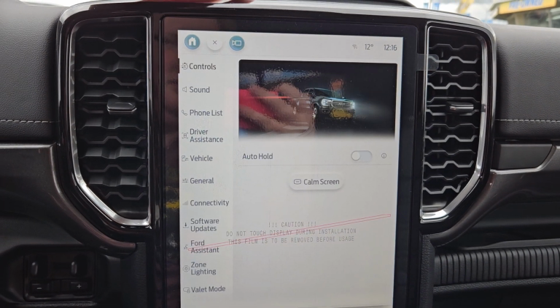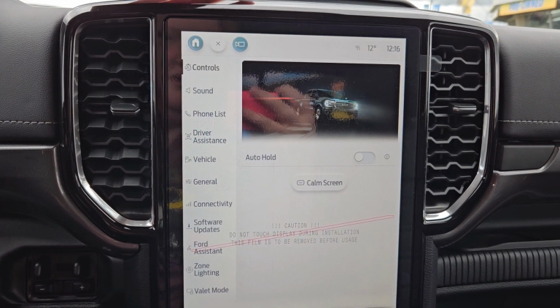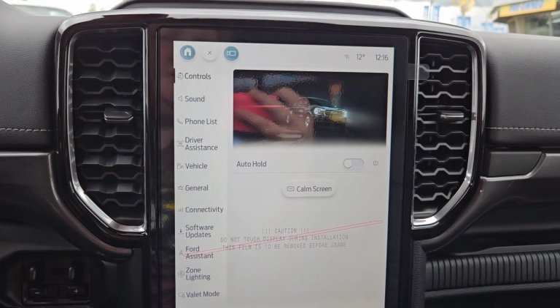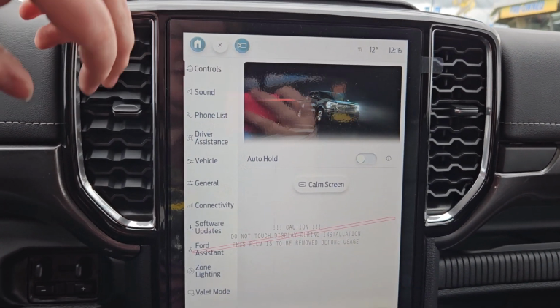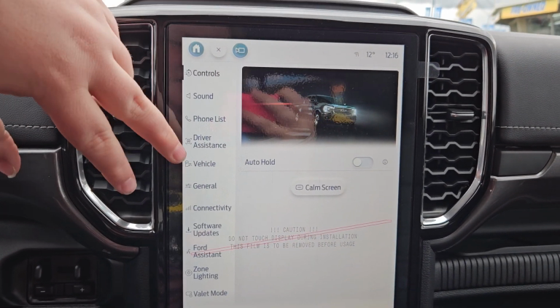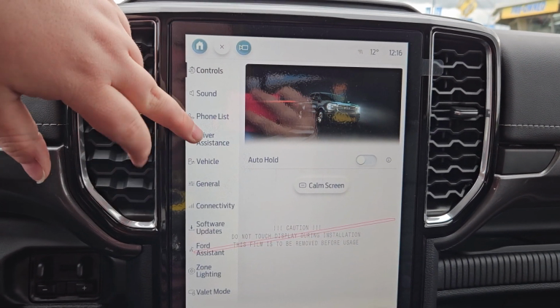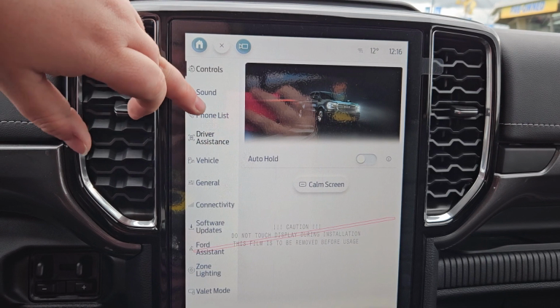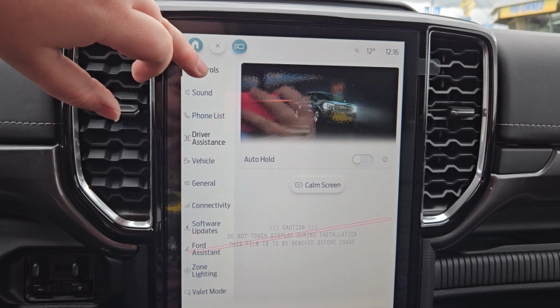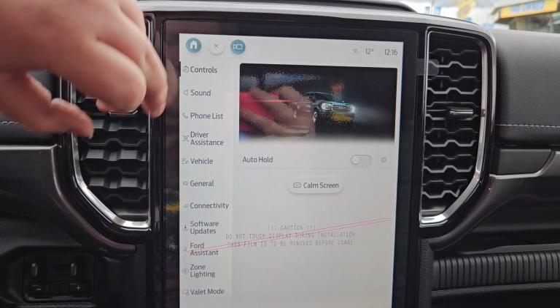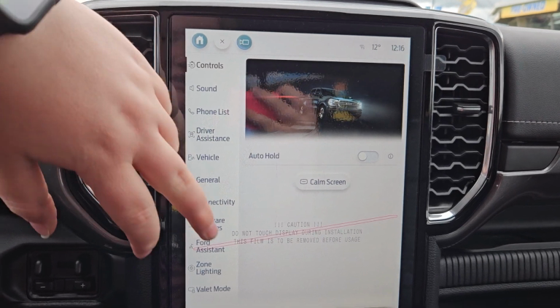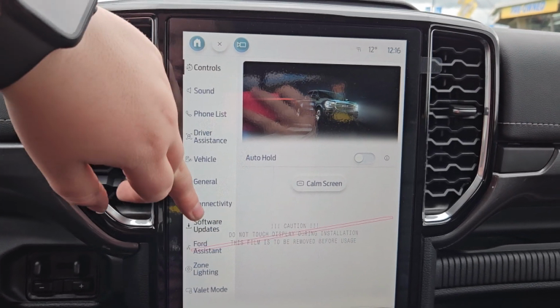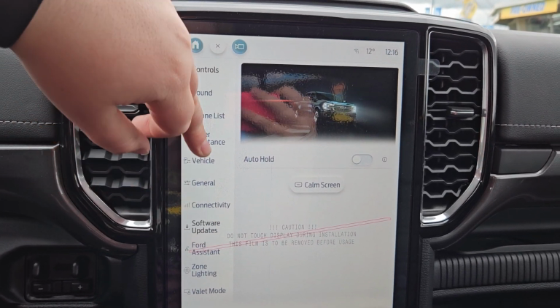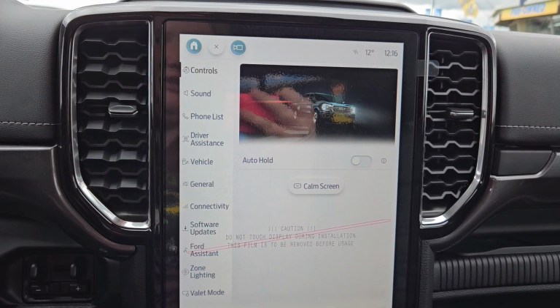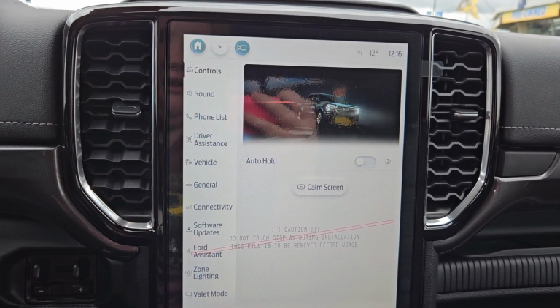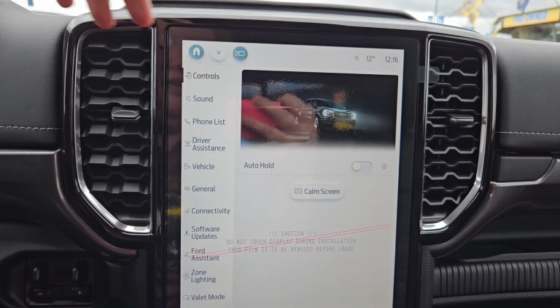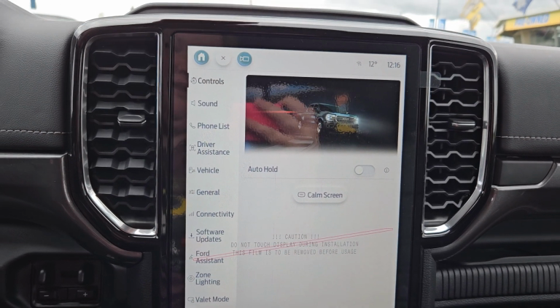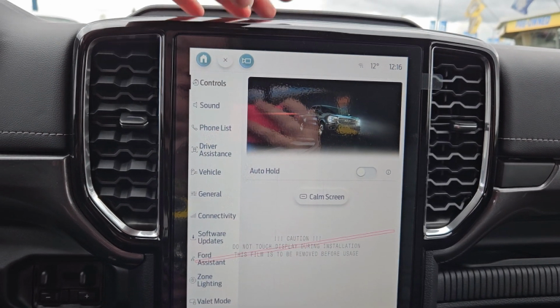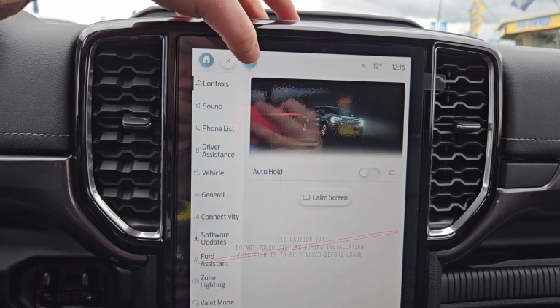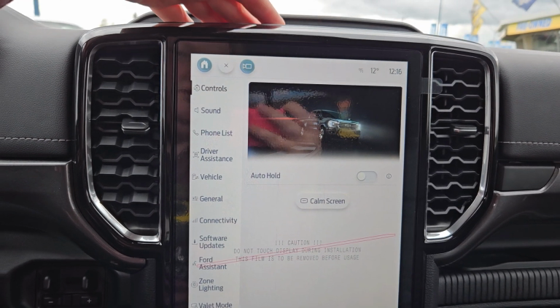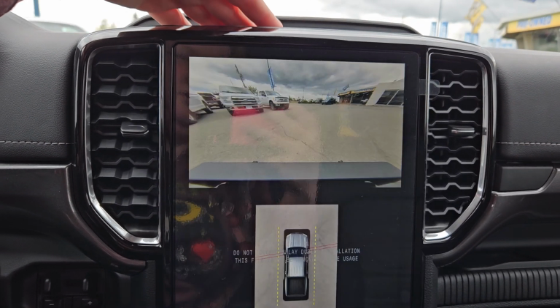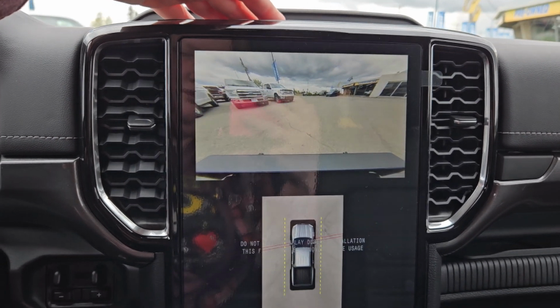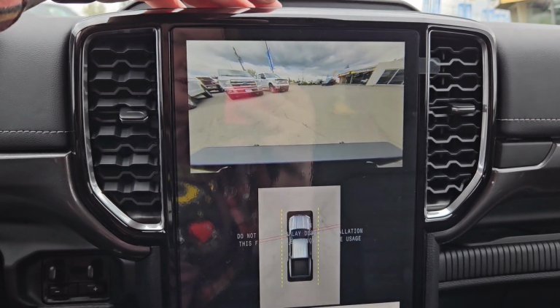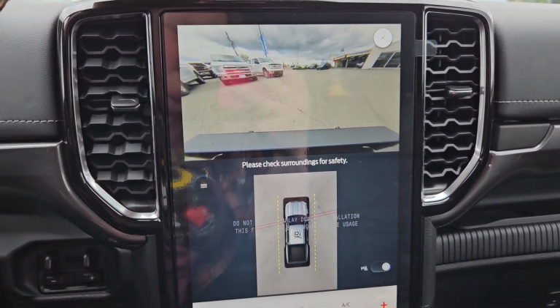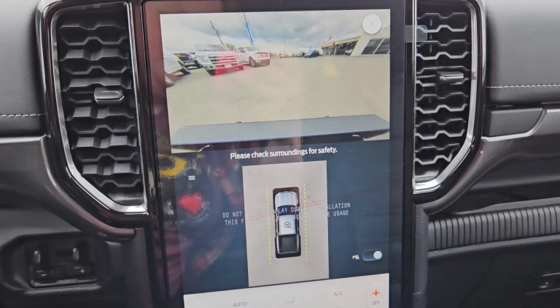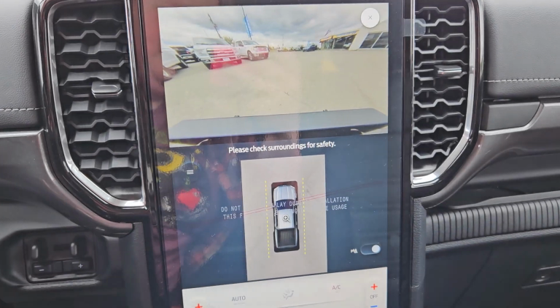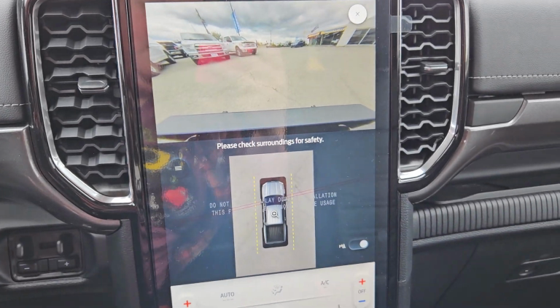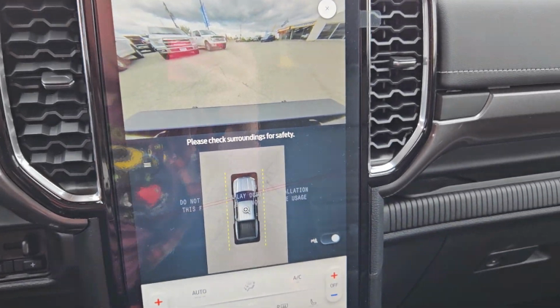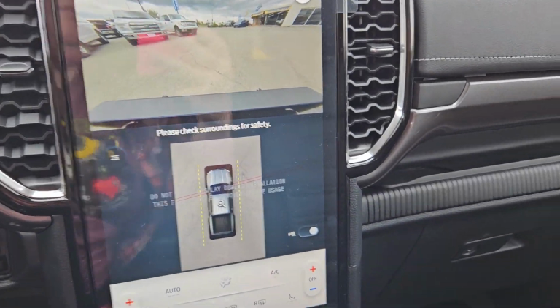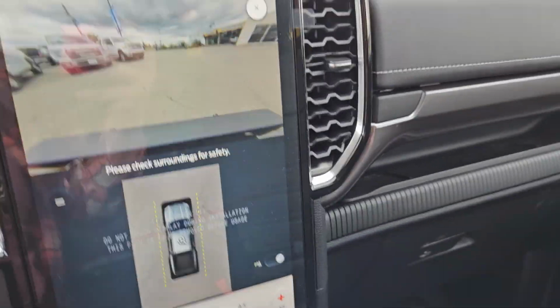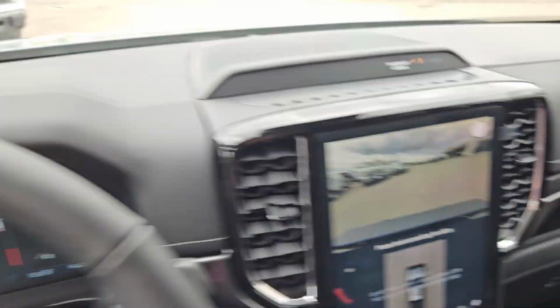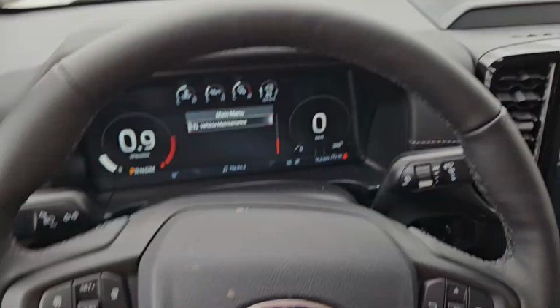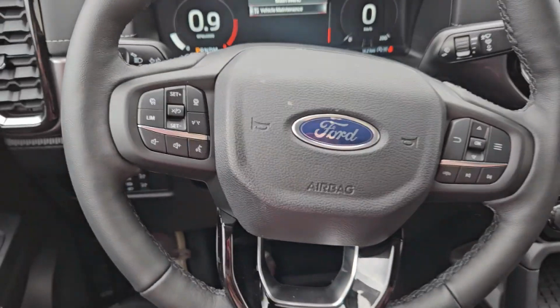You also have your settings such as control, driving assist, general software updates, valet mode, and your 360 view of the vehicle, which is all pretty nice.